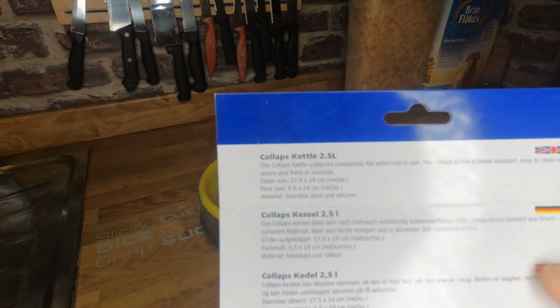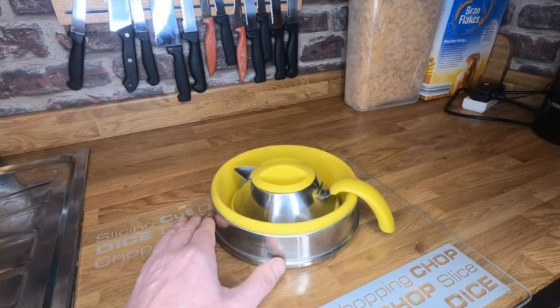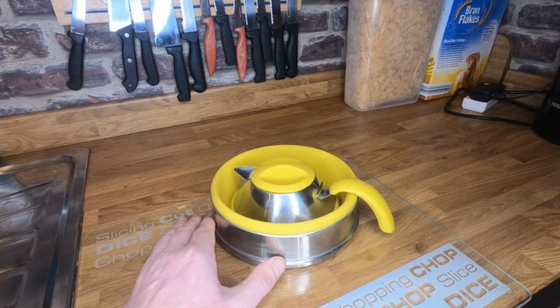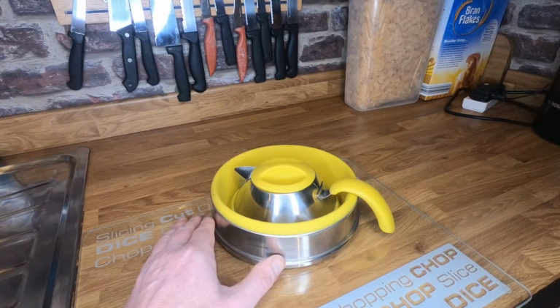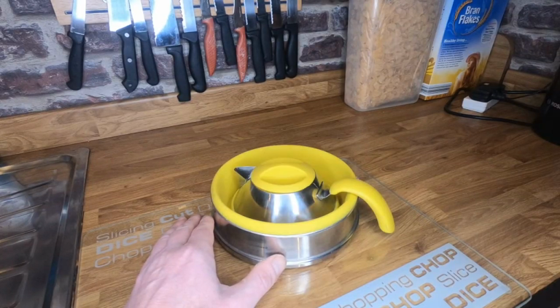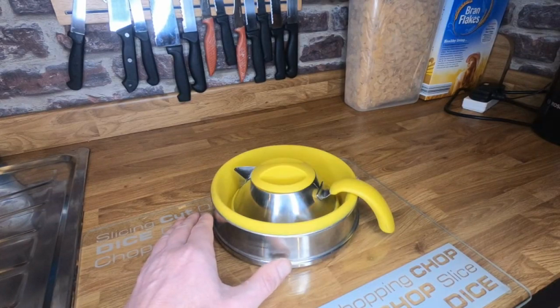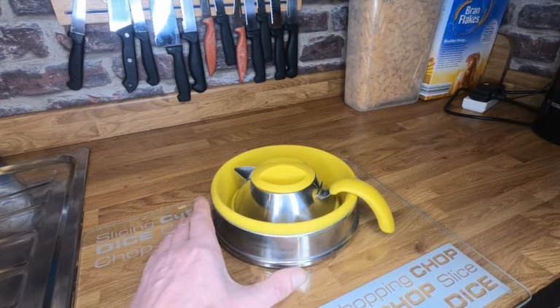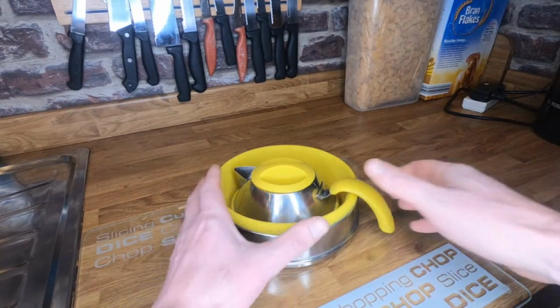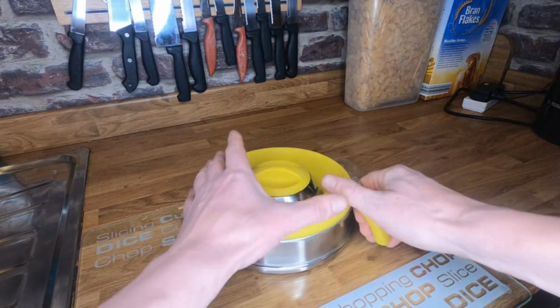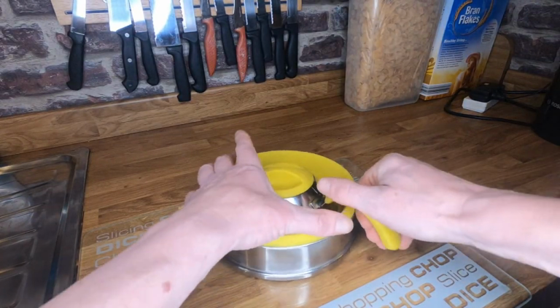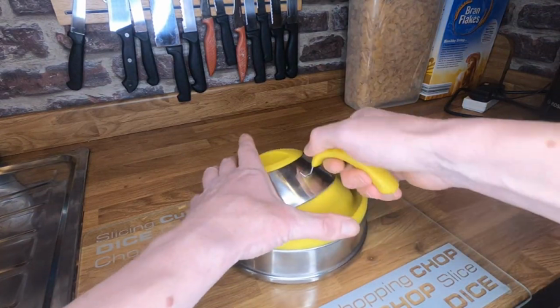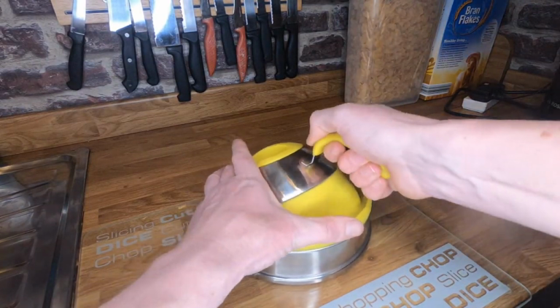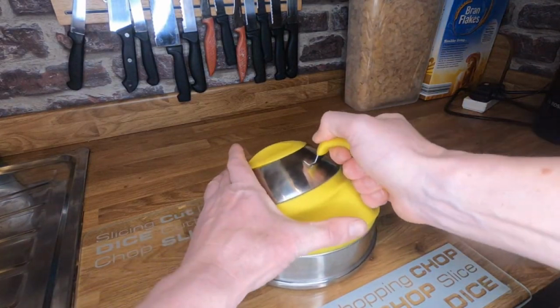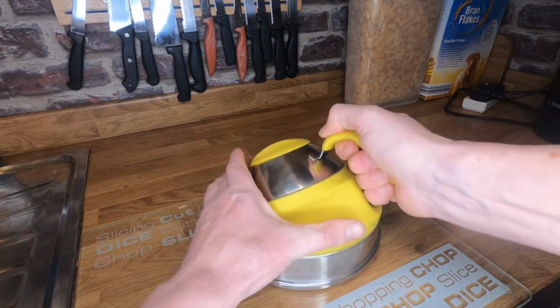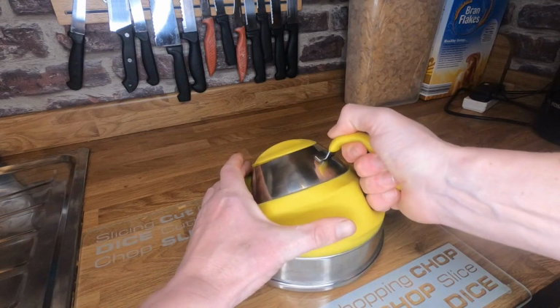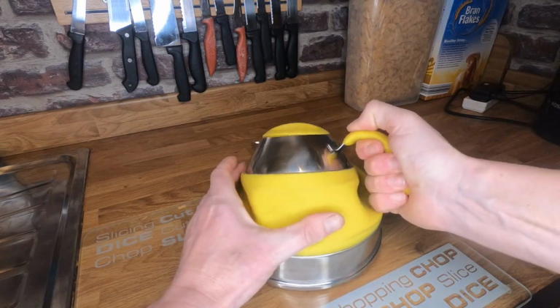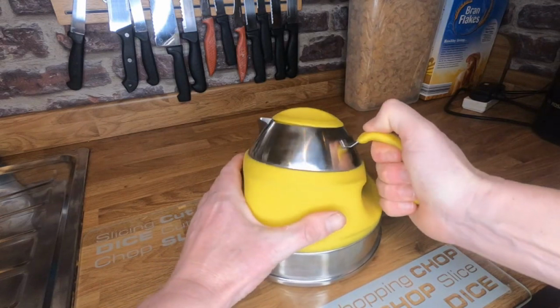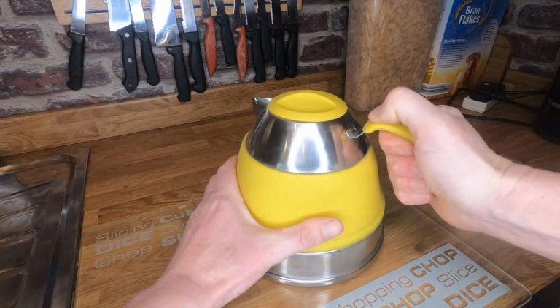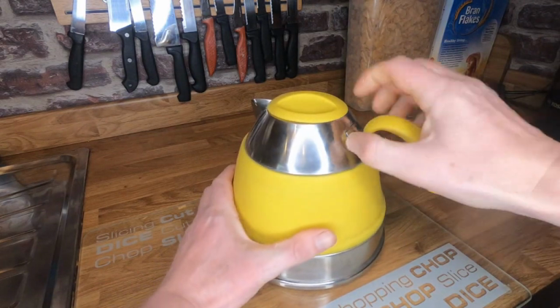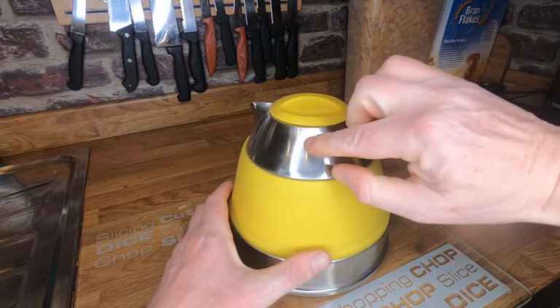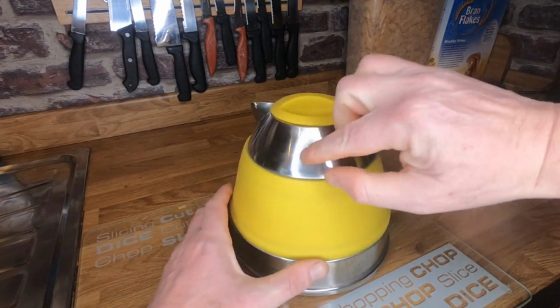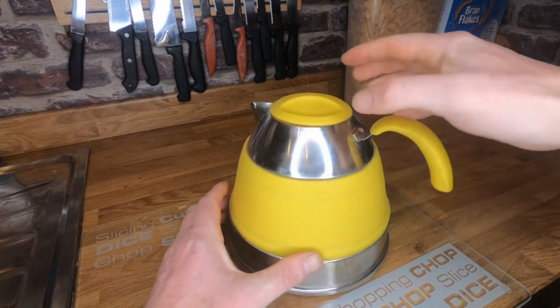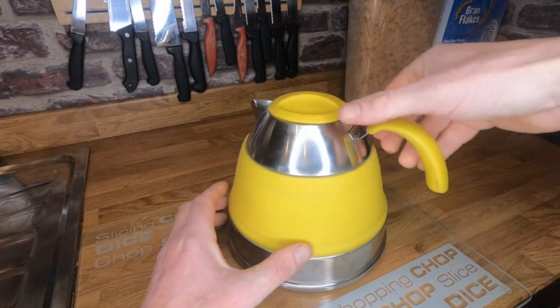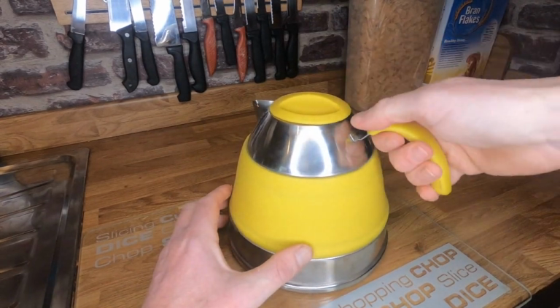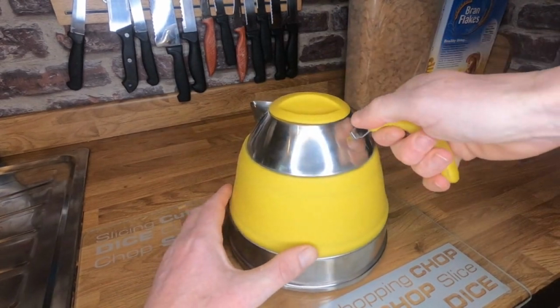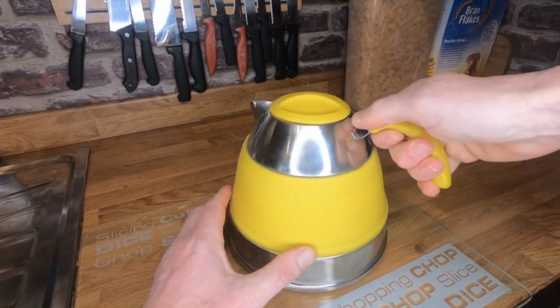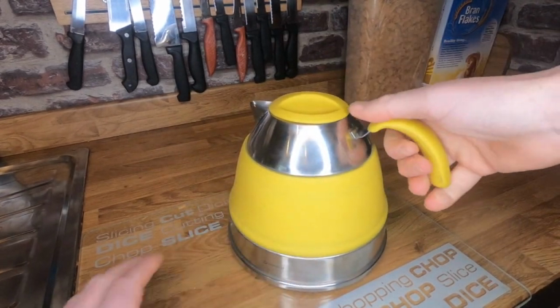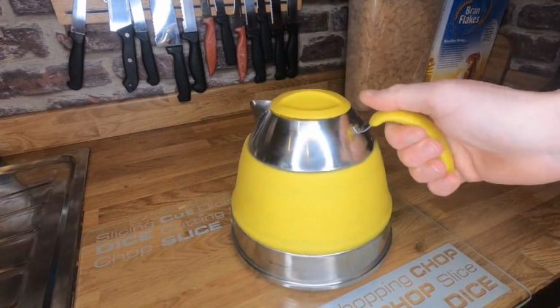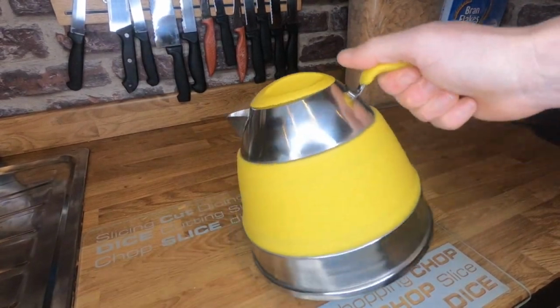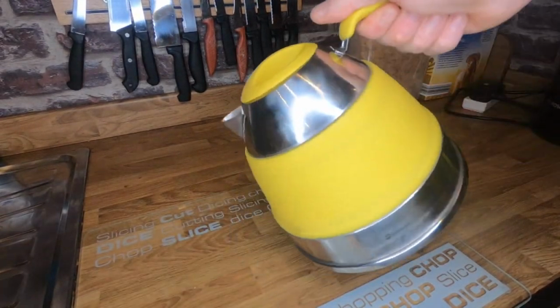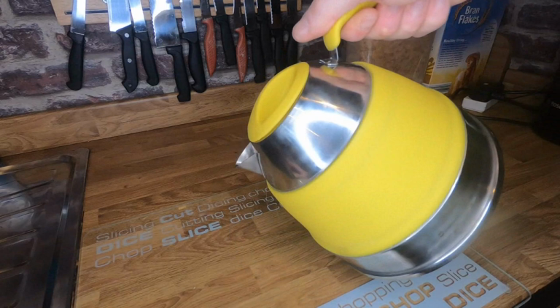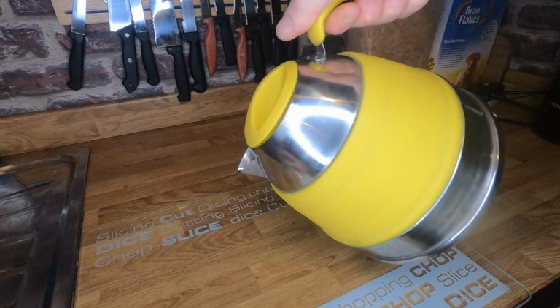I've had a folding kettle in the past. What makes this so much better is this top ring here that really holds the kettle steady when you're pouring.